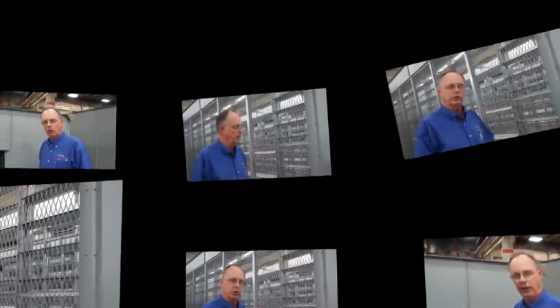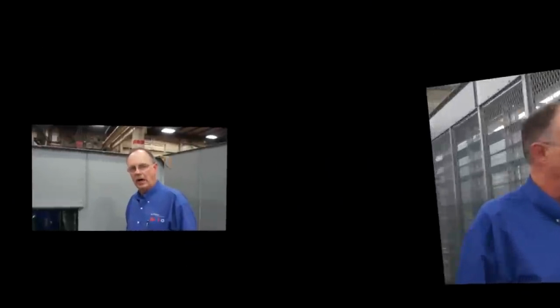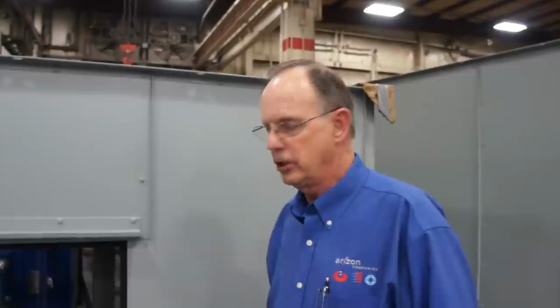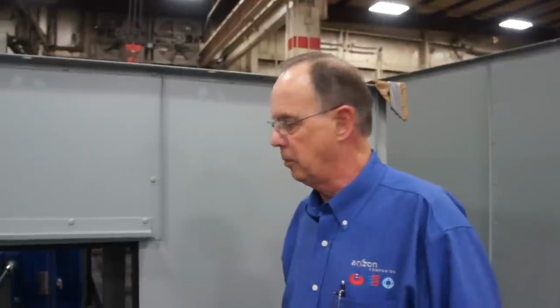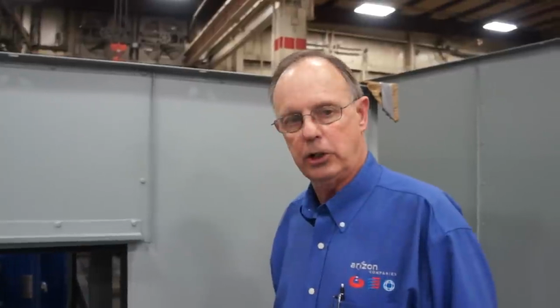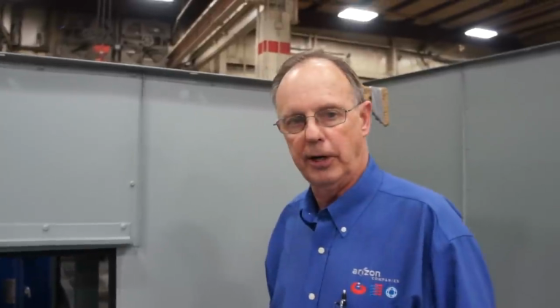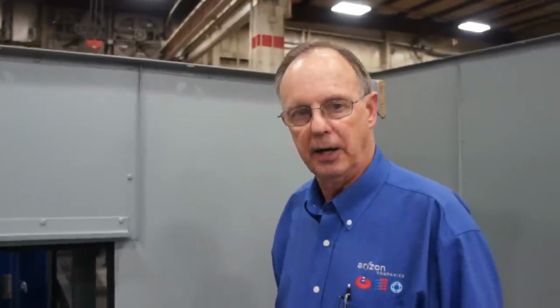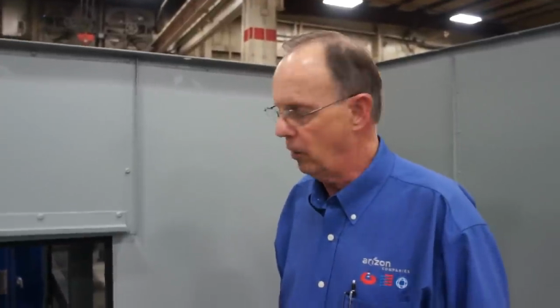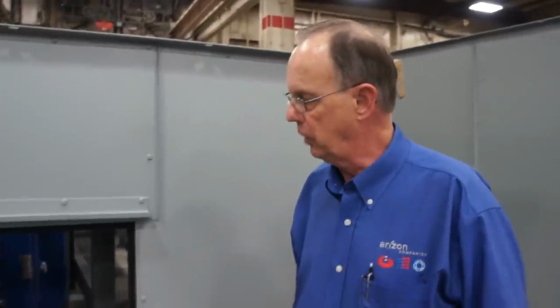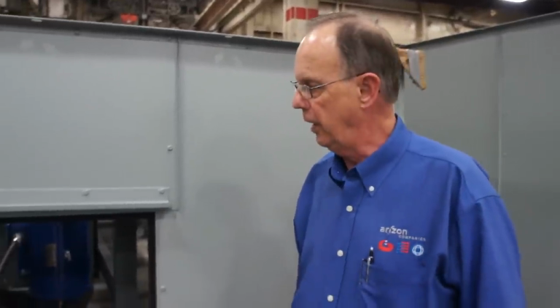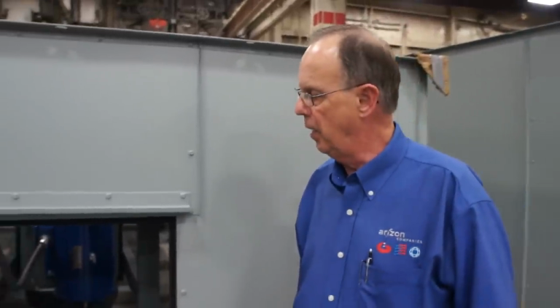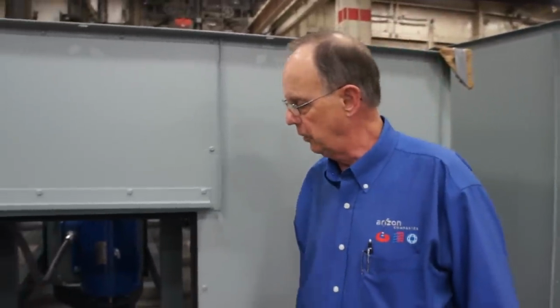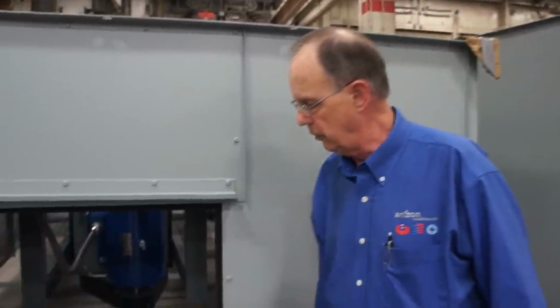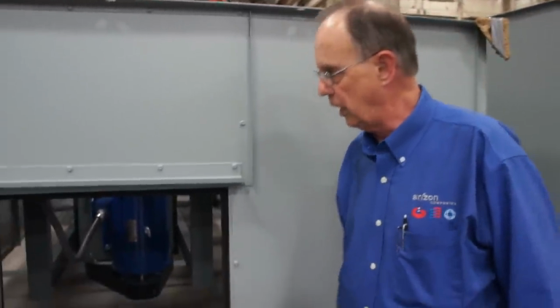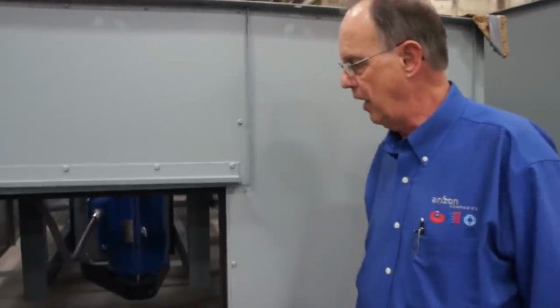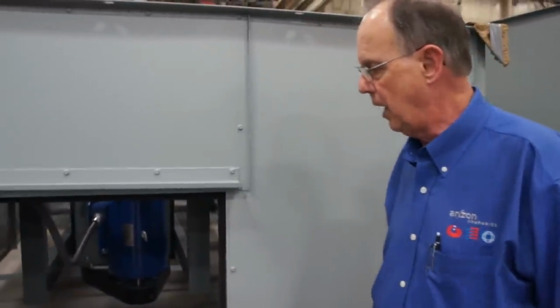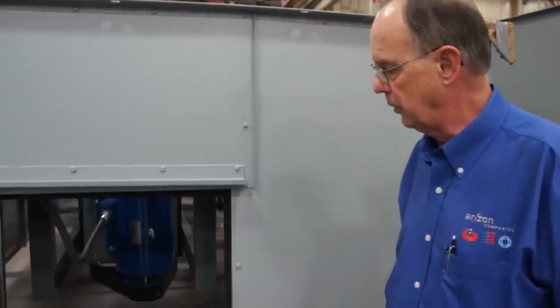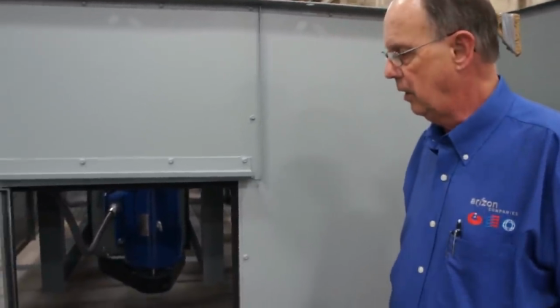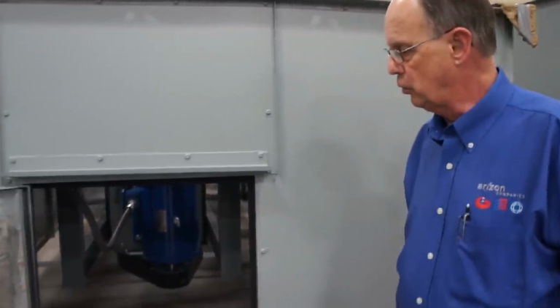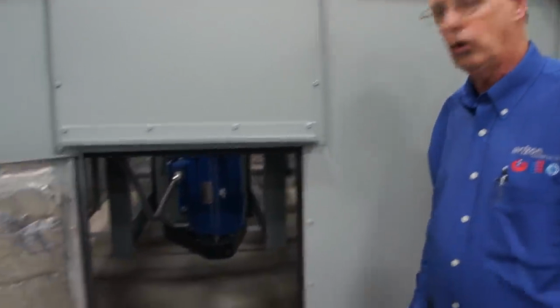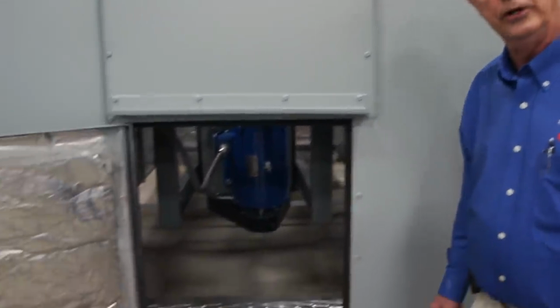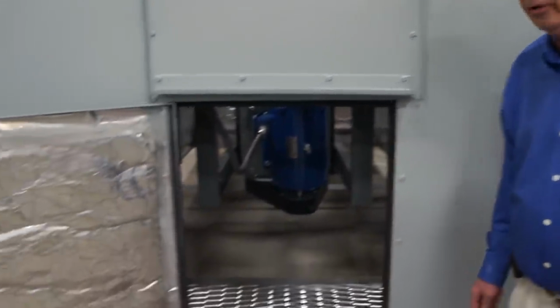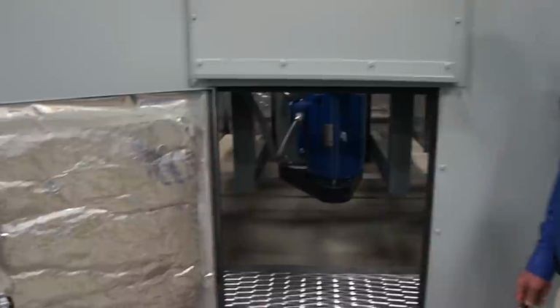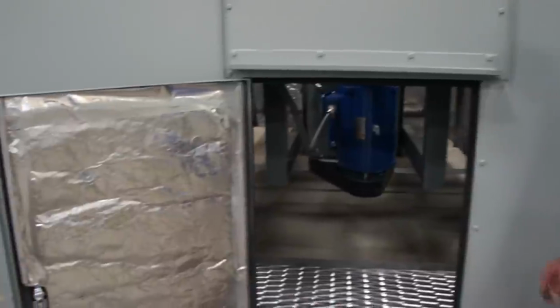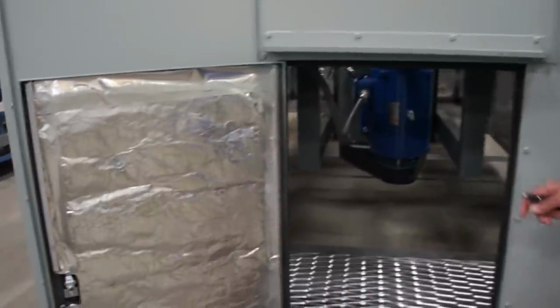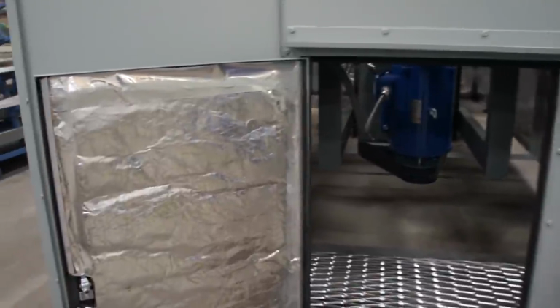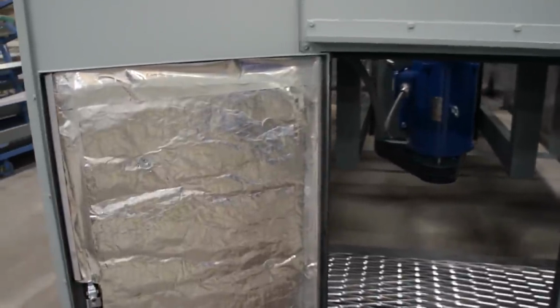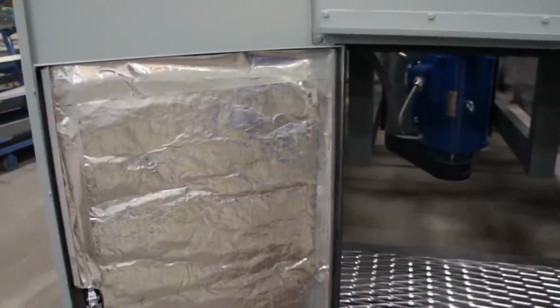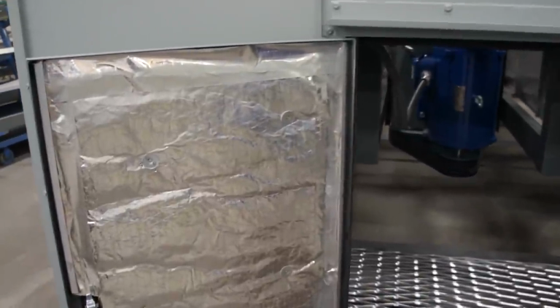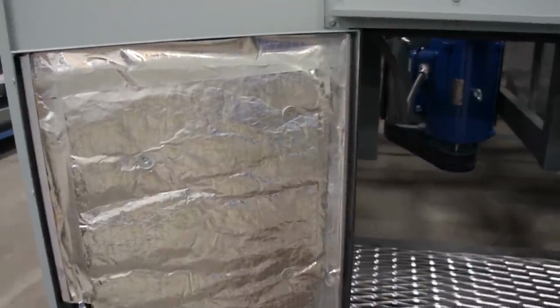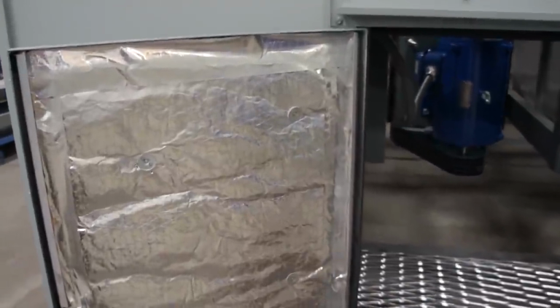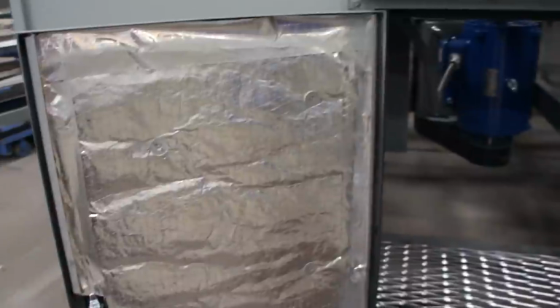We're out in the Johnson production area right now and we're looking at a module here. This is a fan module used on a cooling unit of an air rotation unit, and you can see the foil insulation.